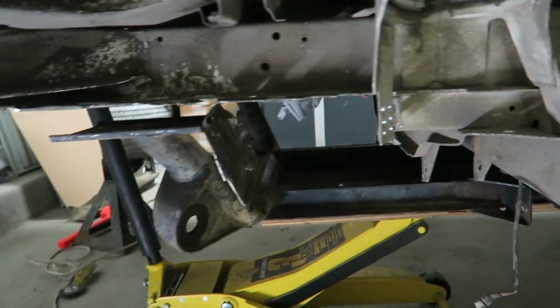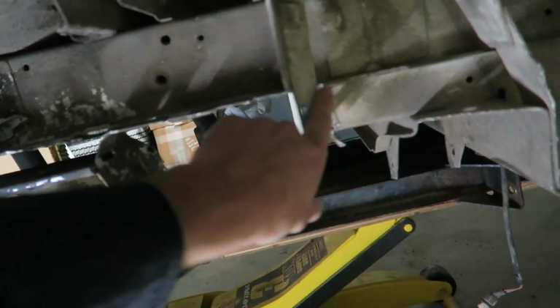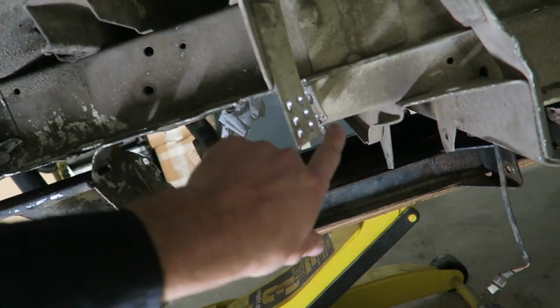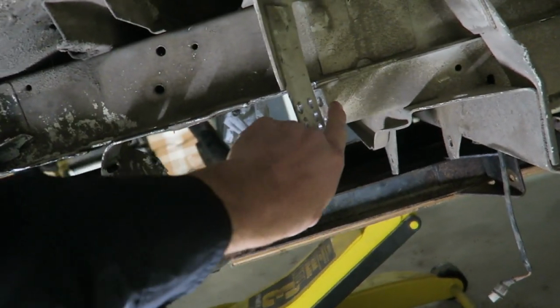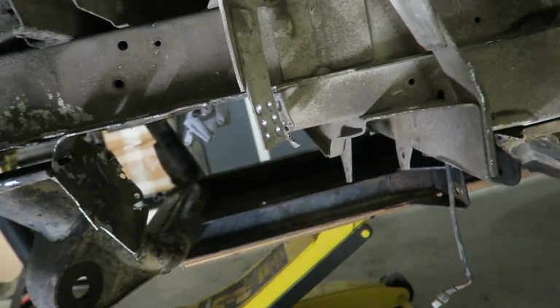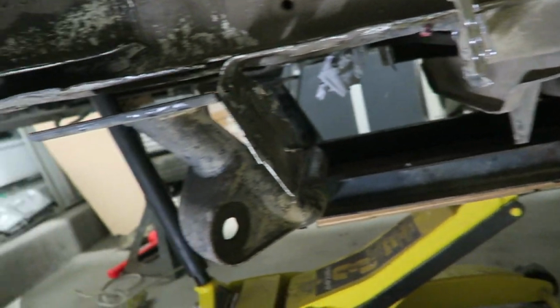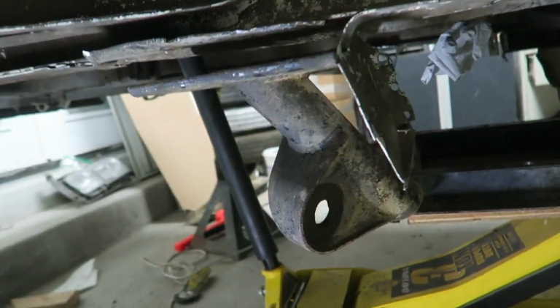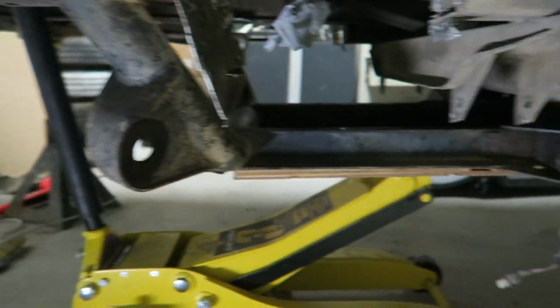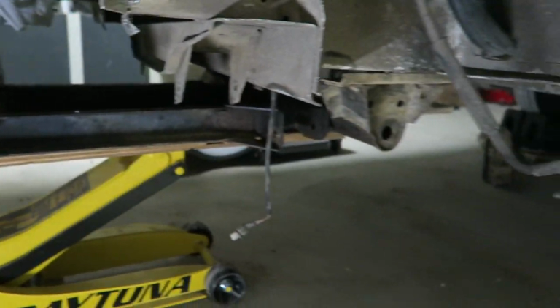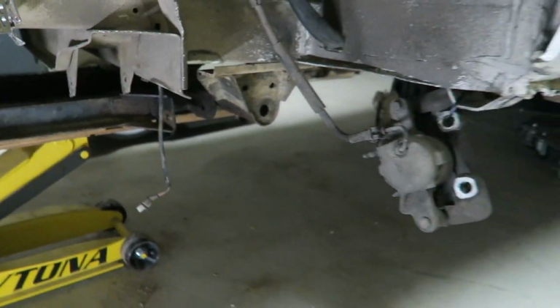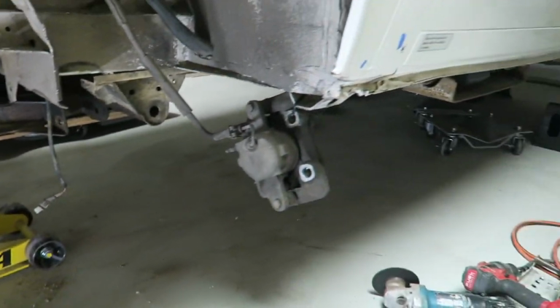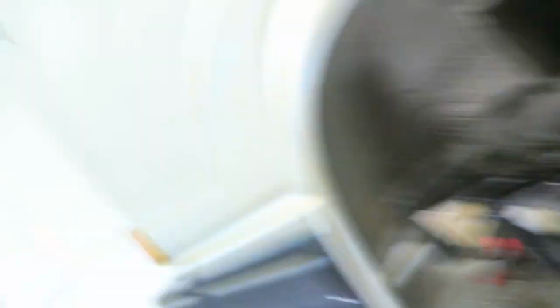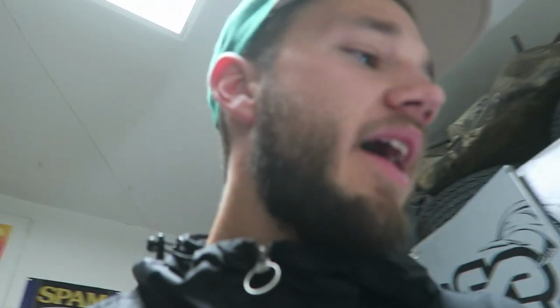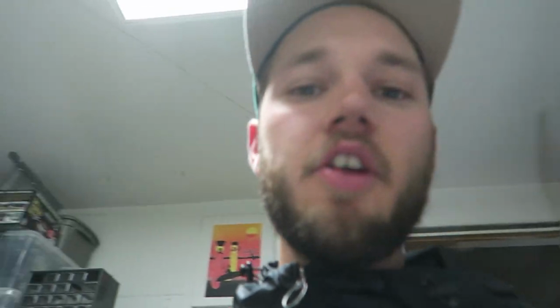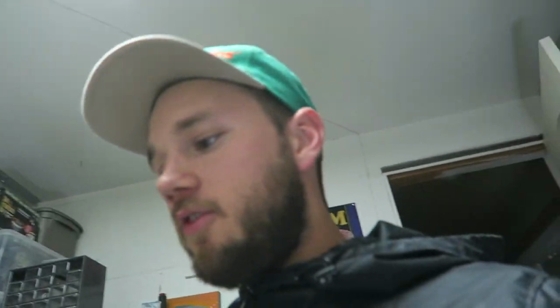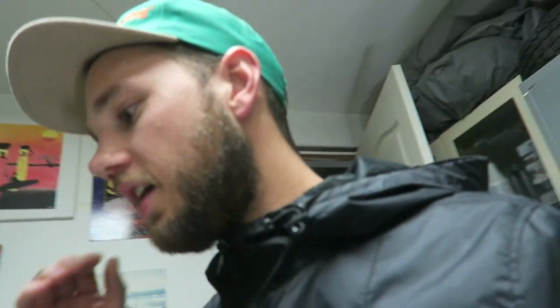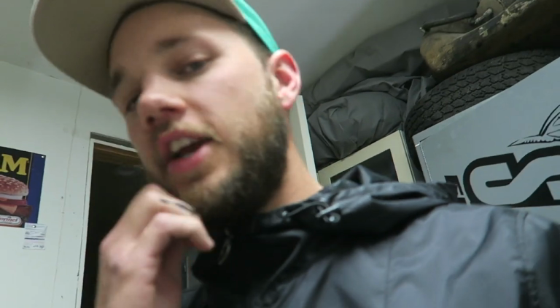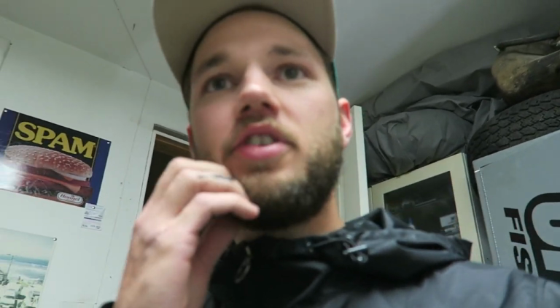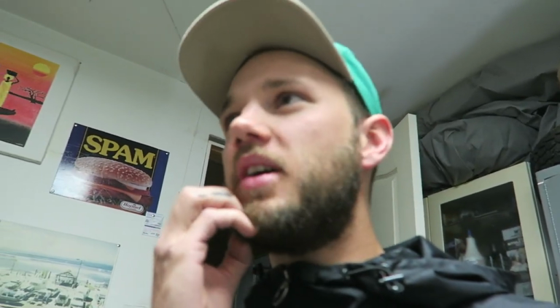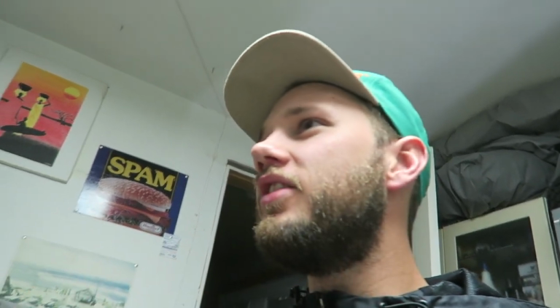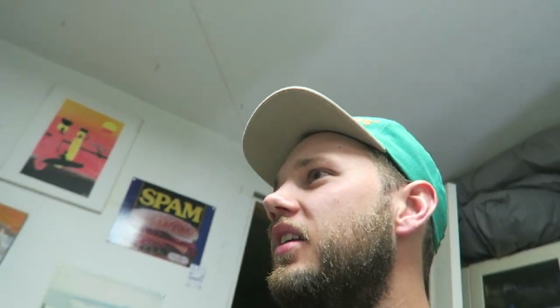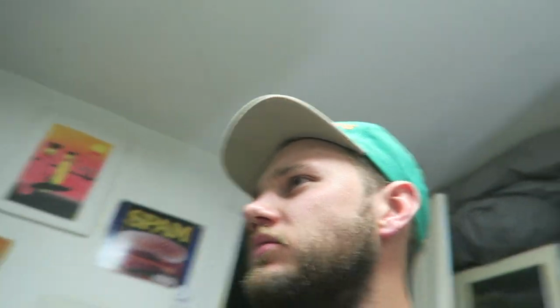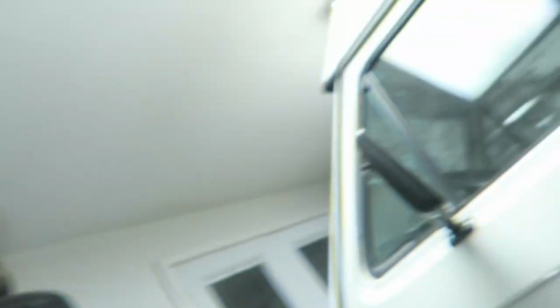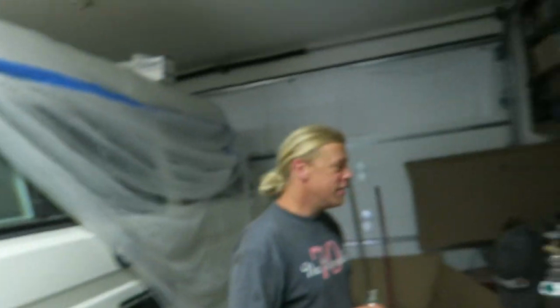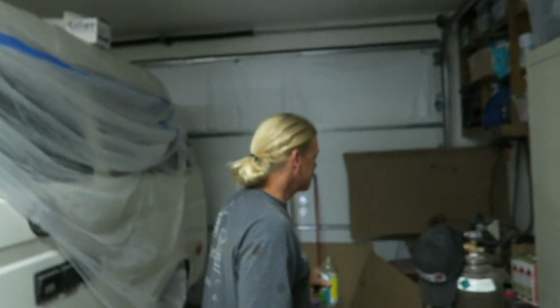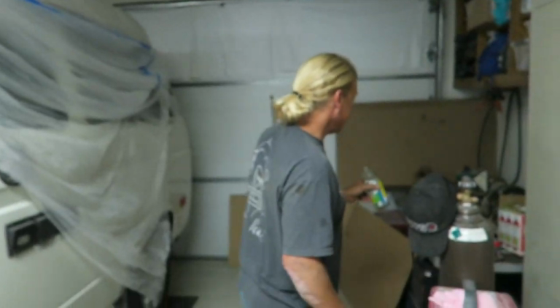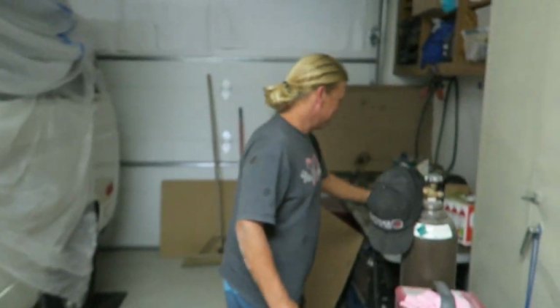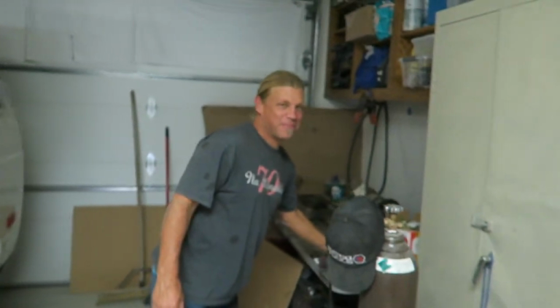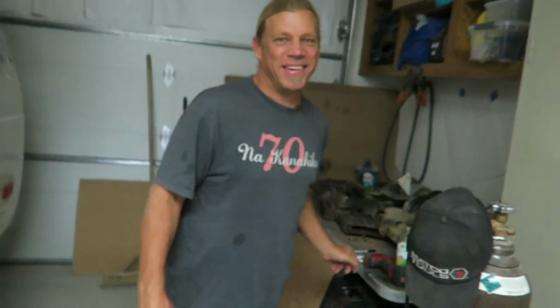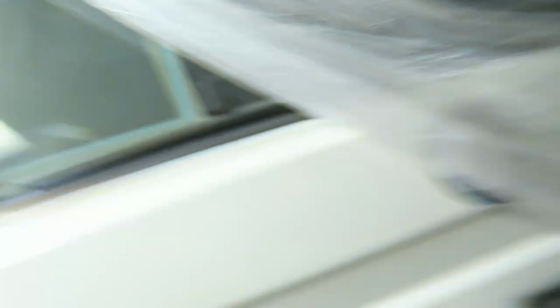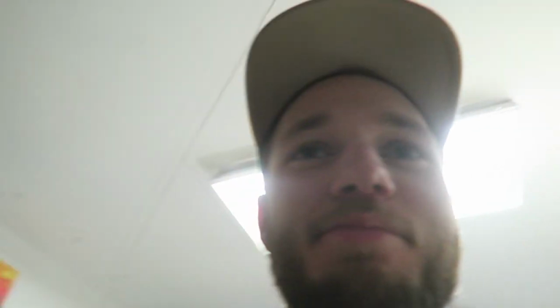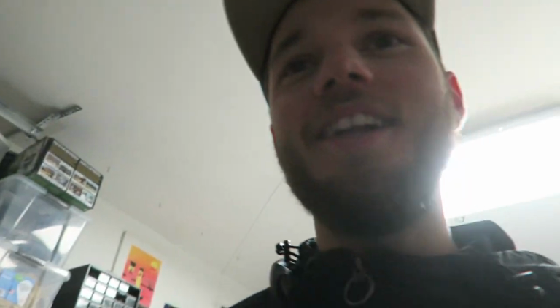You drill out all these spot welds? Yeah, he ended up buying a donor van — a full synchro conversion pretty much. It had everything he needed. Yeah, except money. The biggest part — the money.